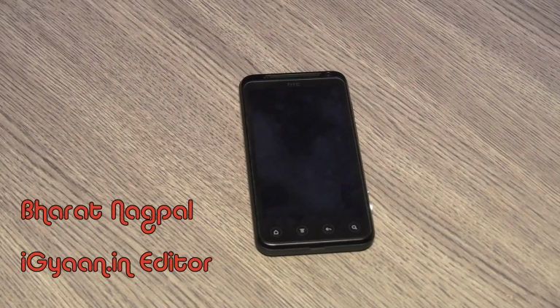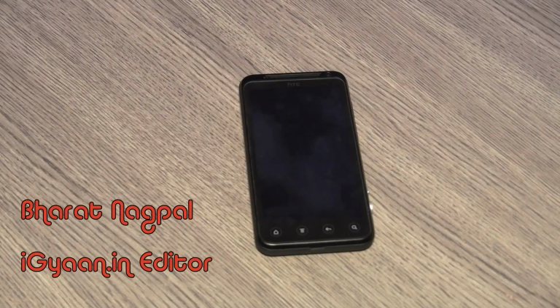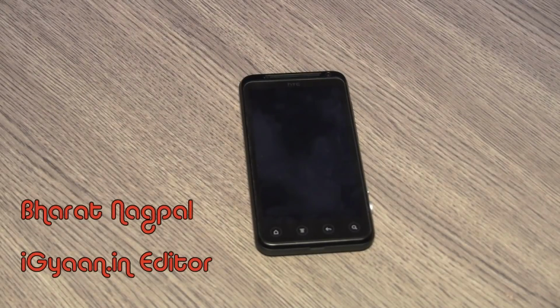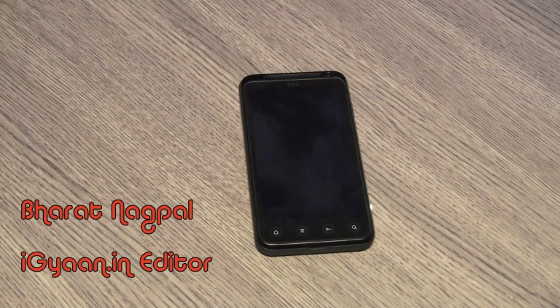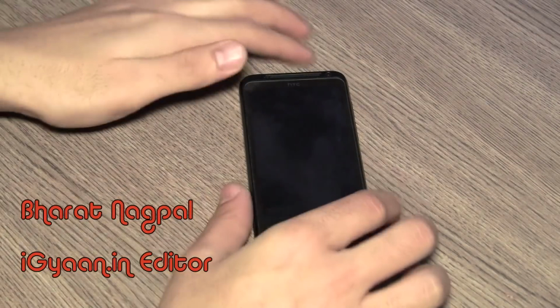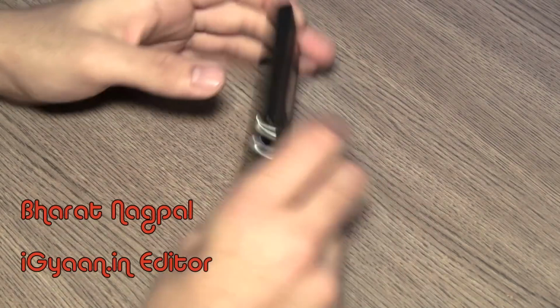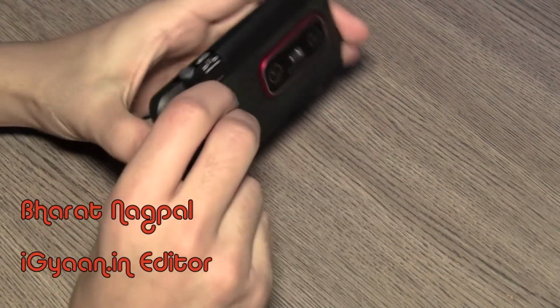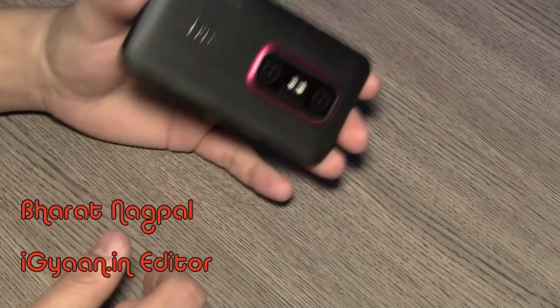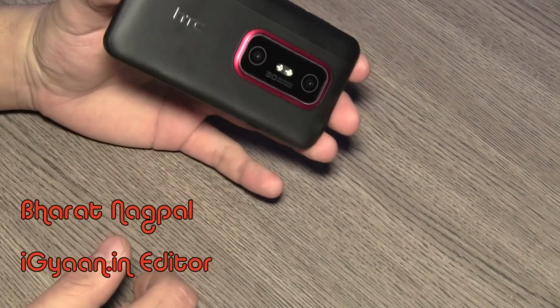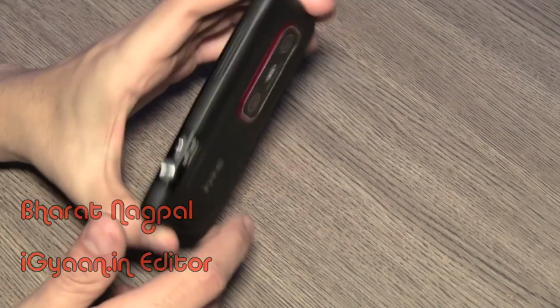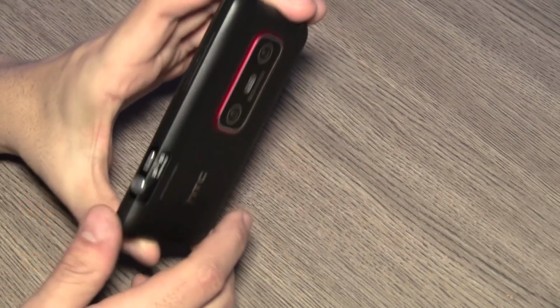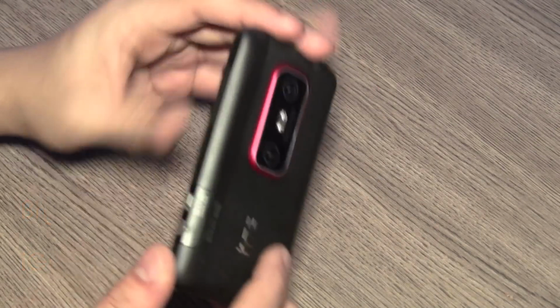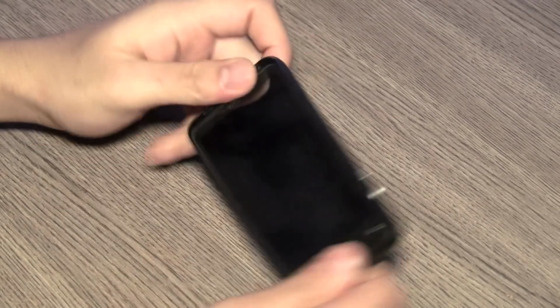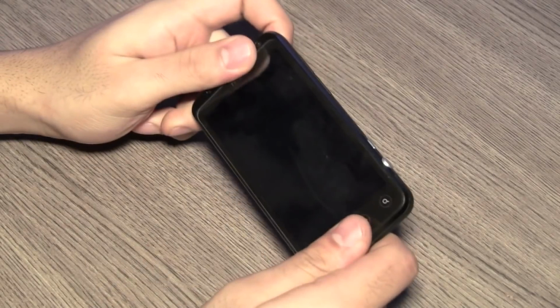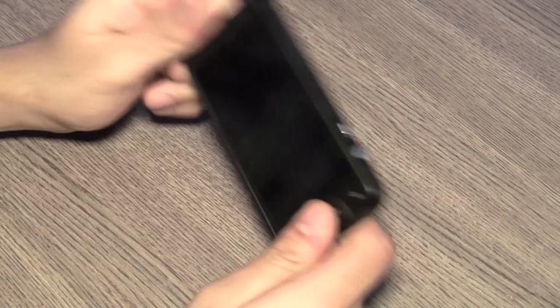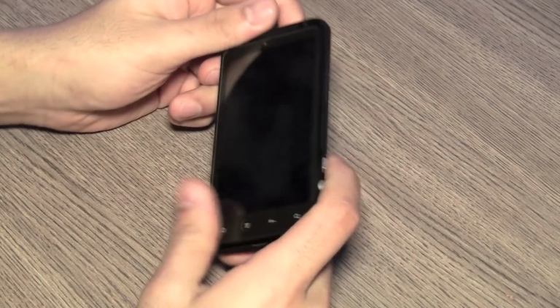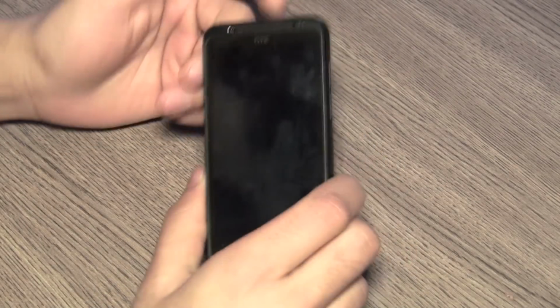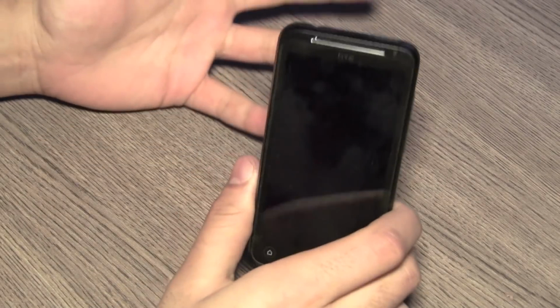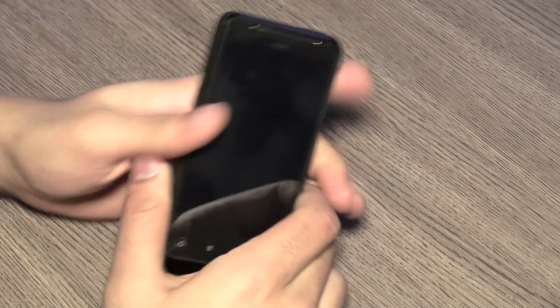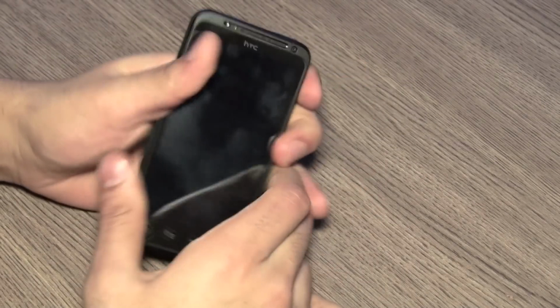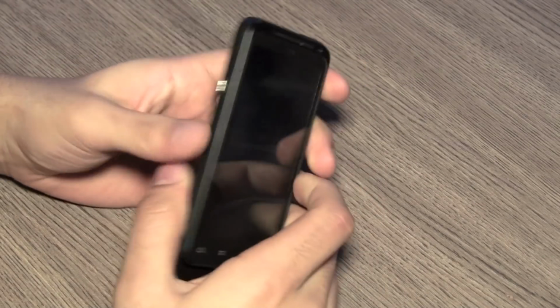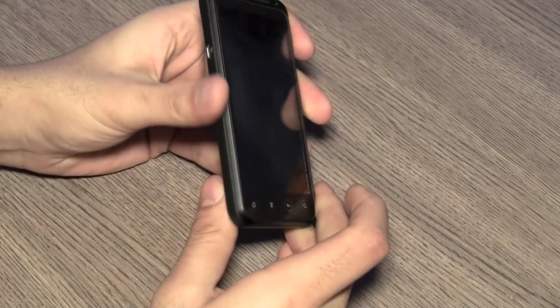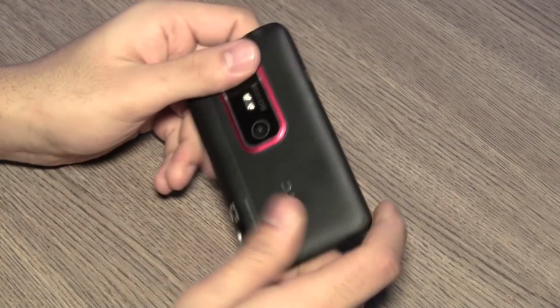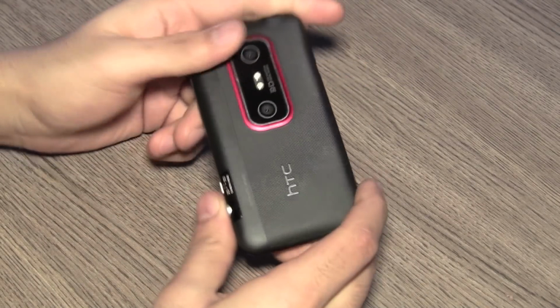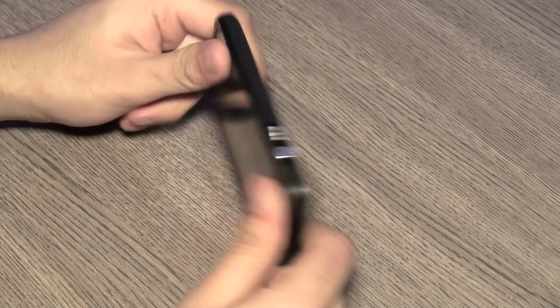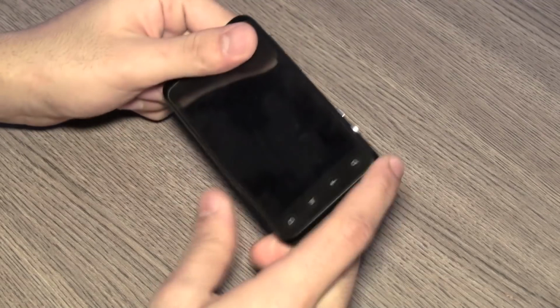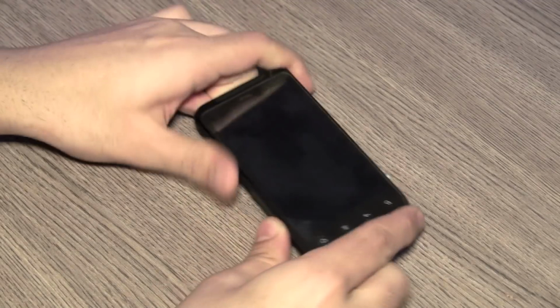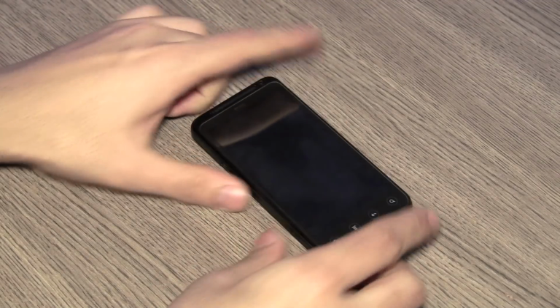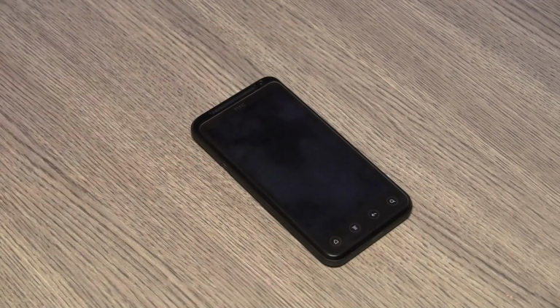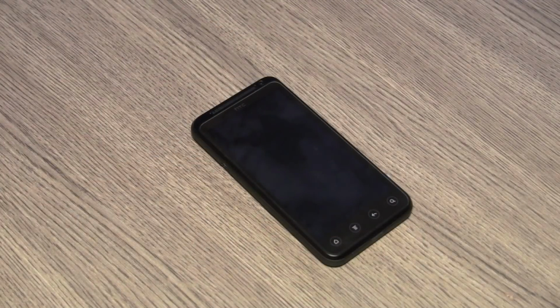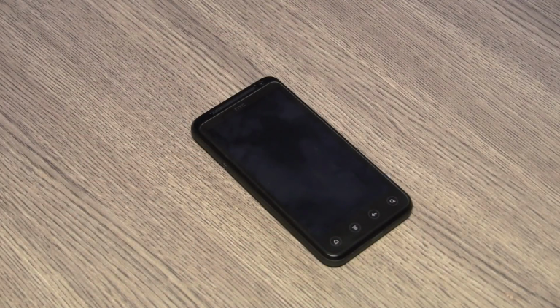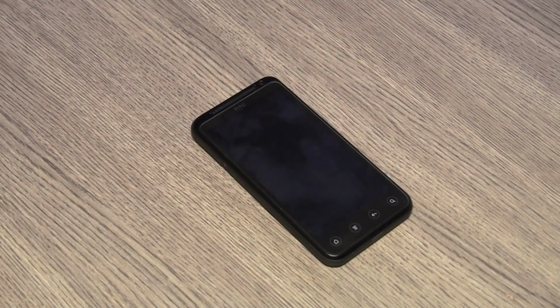What's happening guys? Today we are looking at the new HTC Evo 3D and I'm going to be telling you how this device fares in the market, so let's get into the full review of the new HTC Evo 3D.